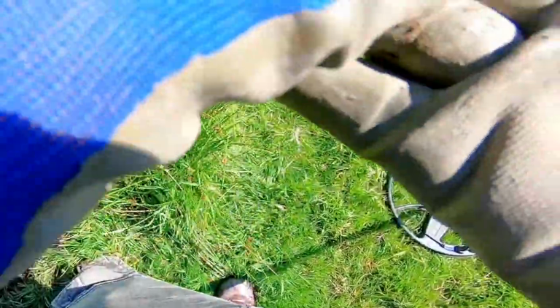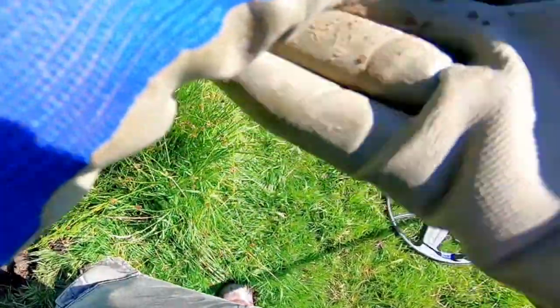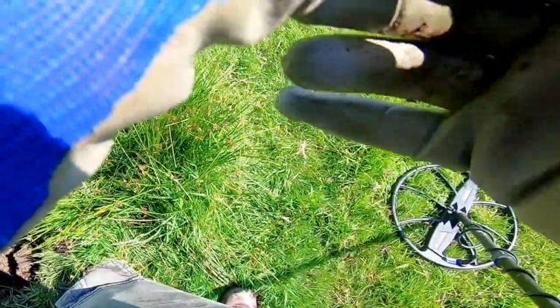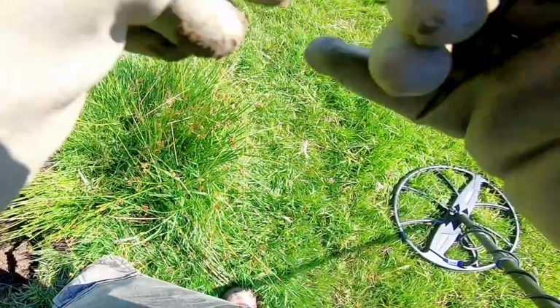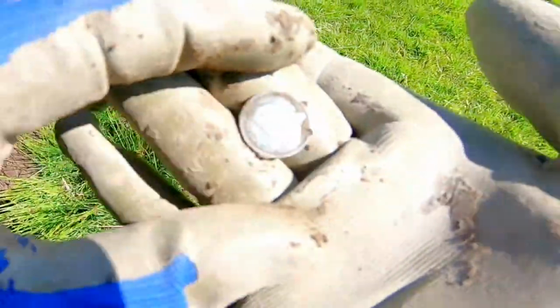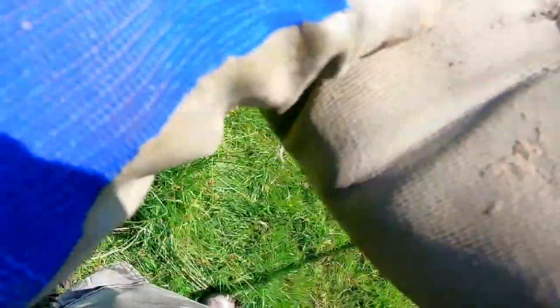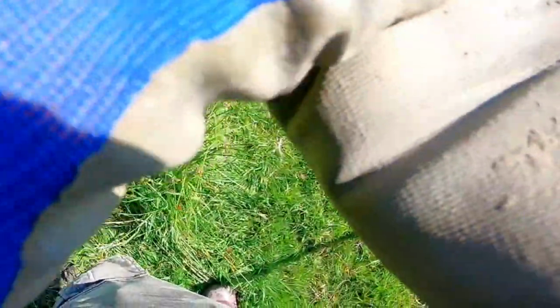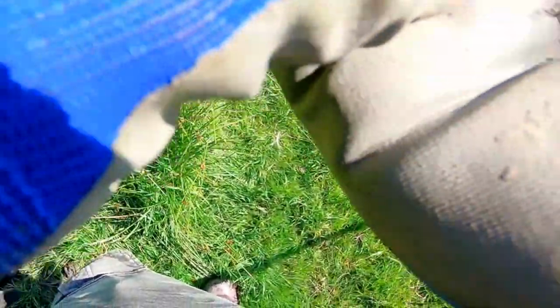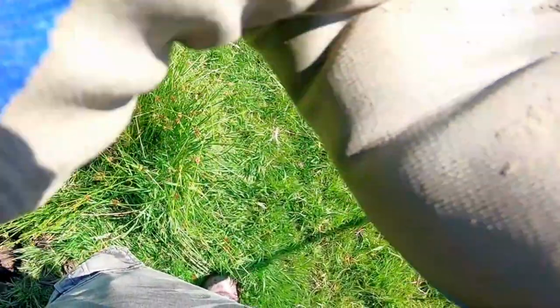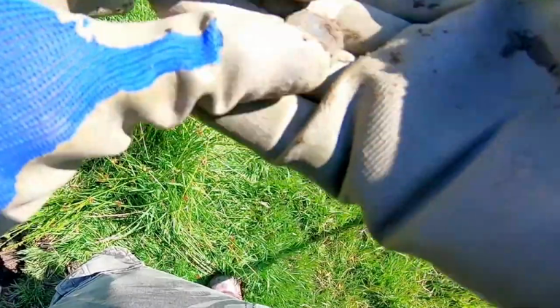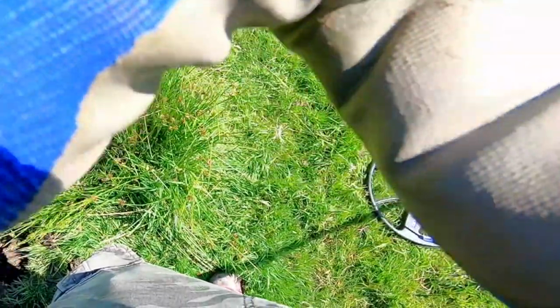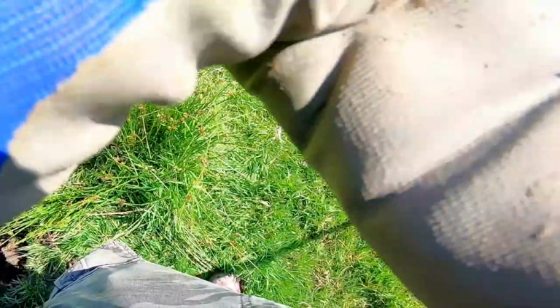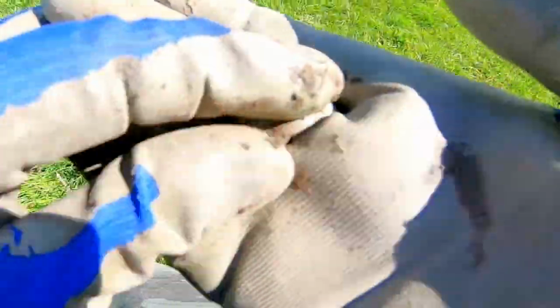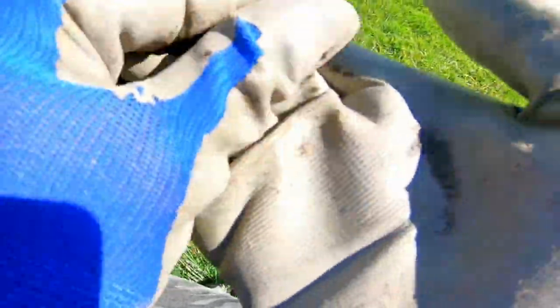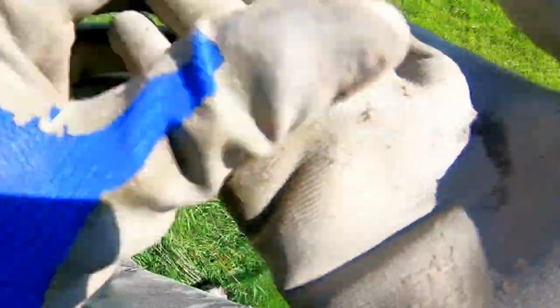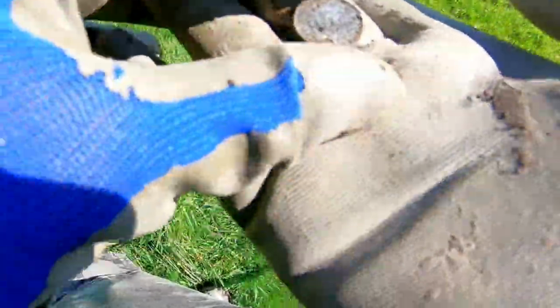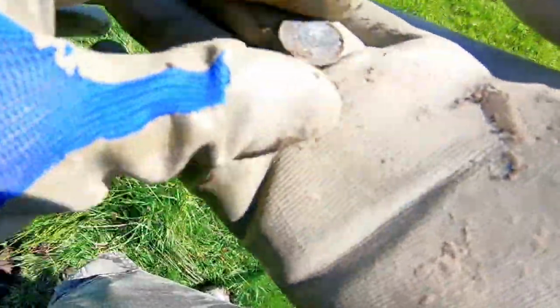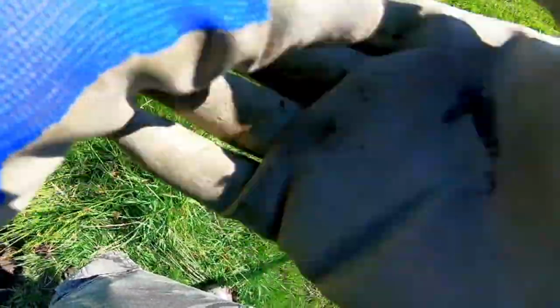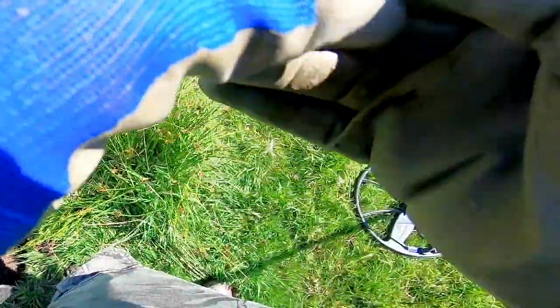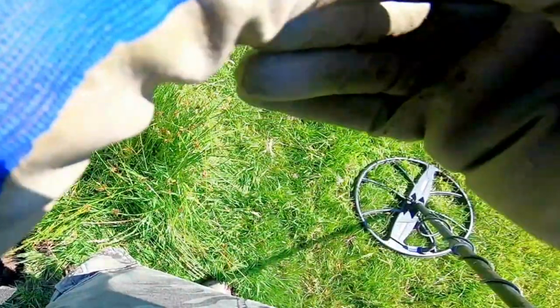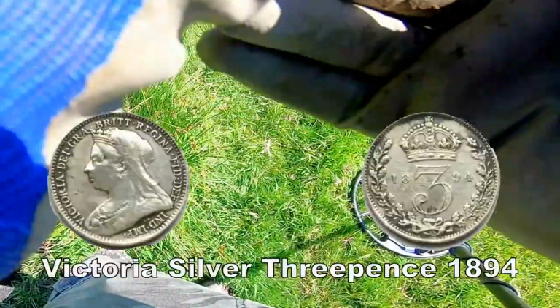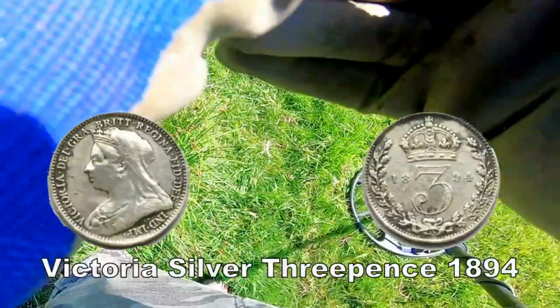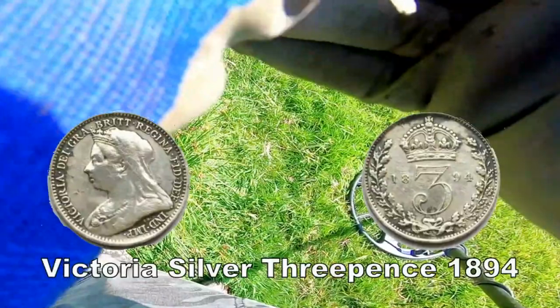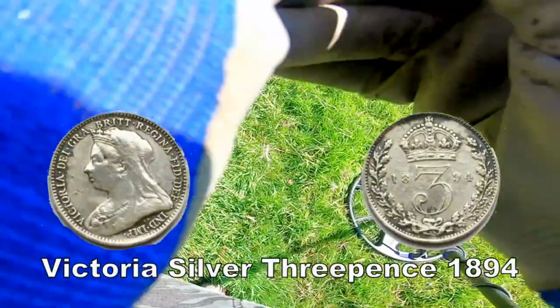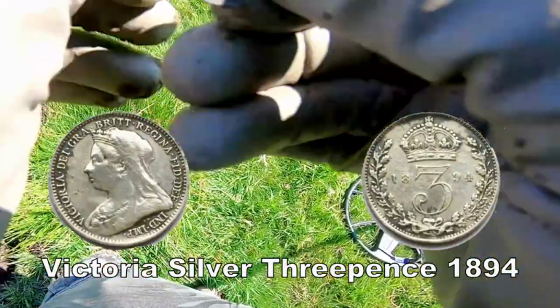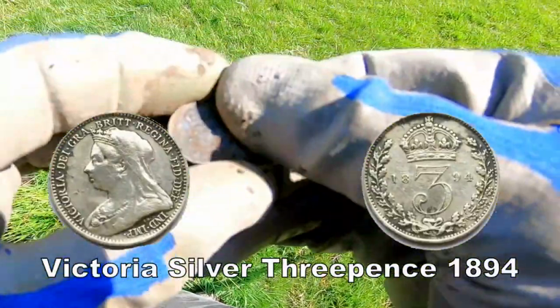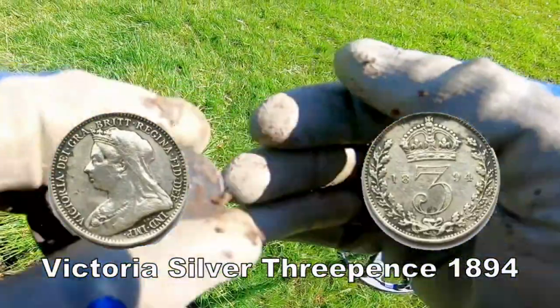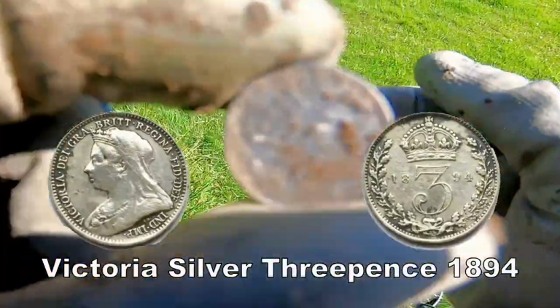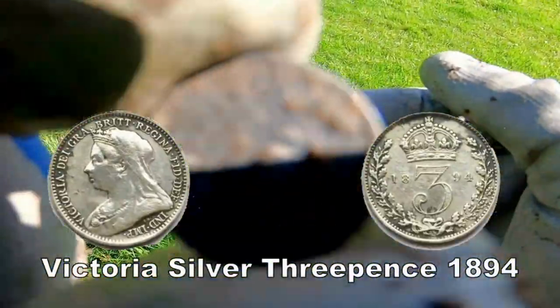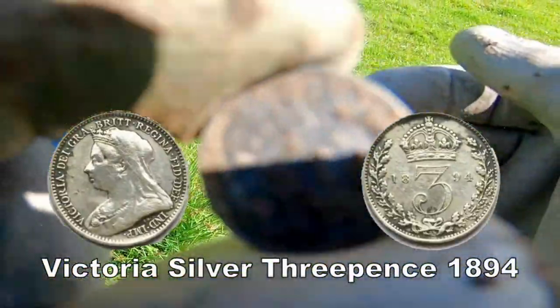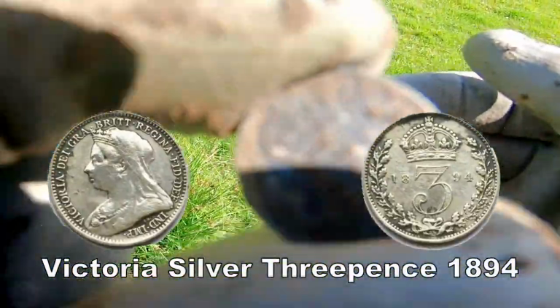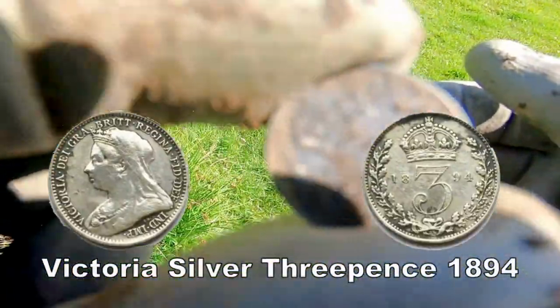There we go — silver threepenny bit. Victoria. Excellent. Brilliant, that. Let's see if there's any more.